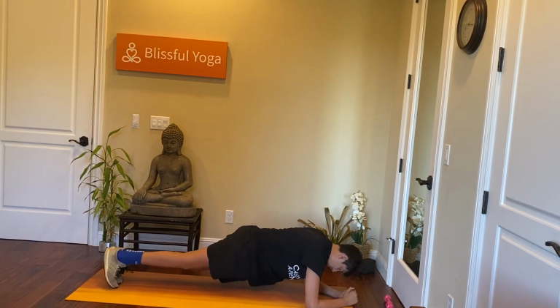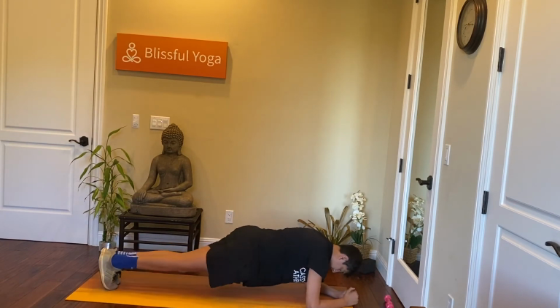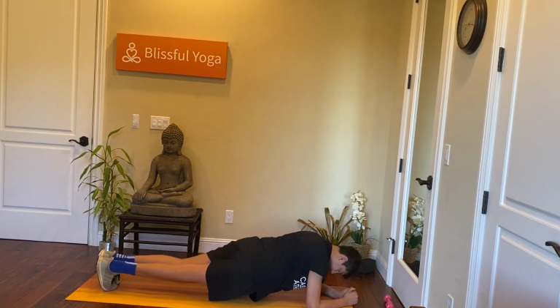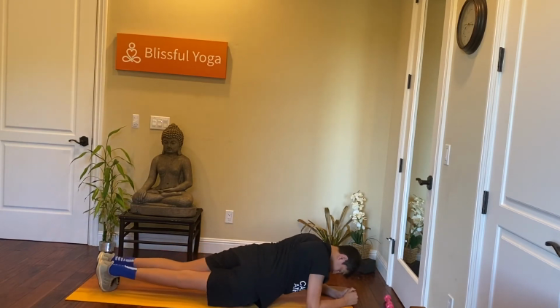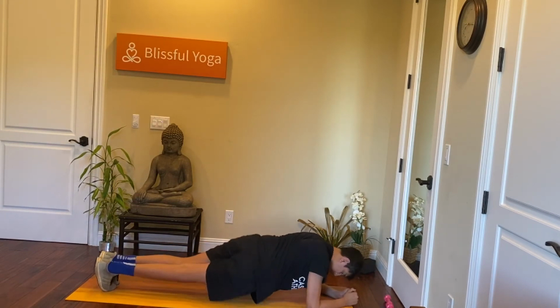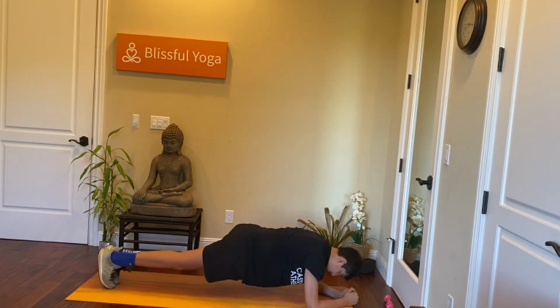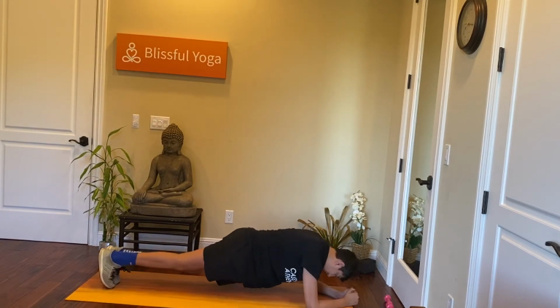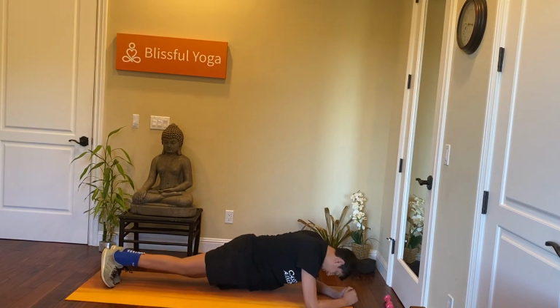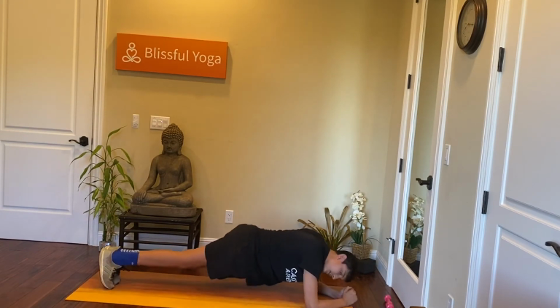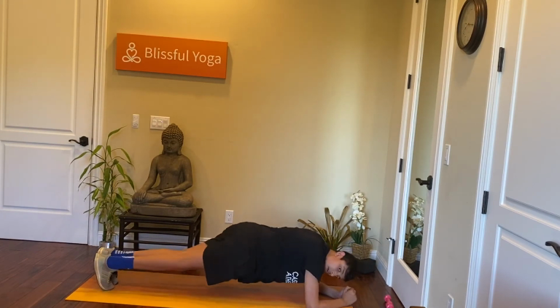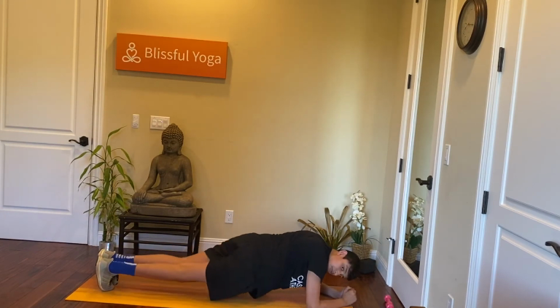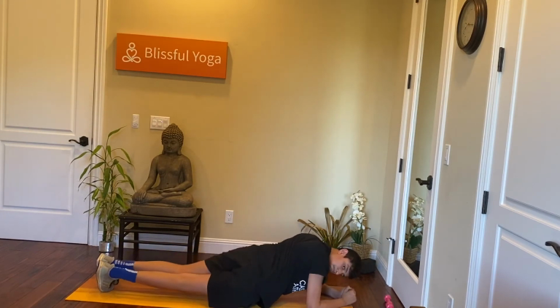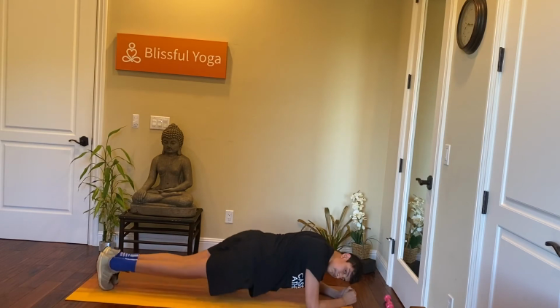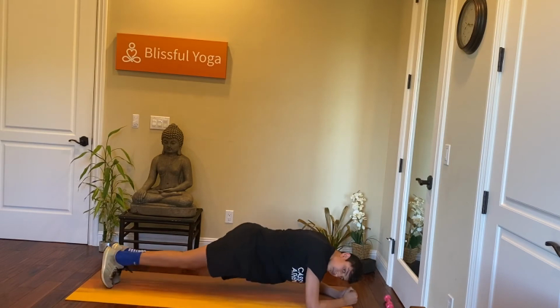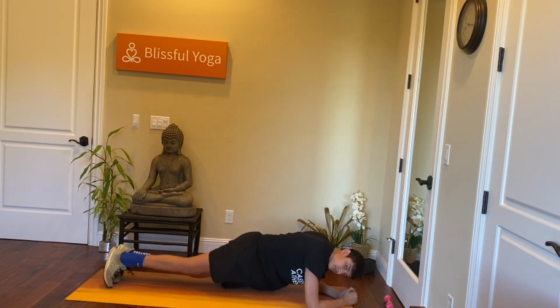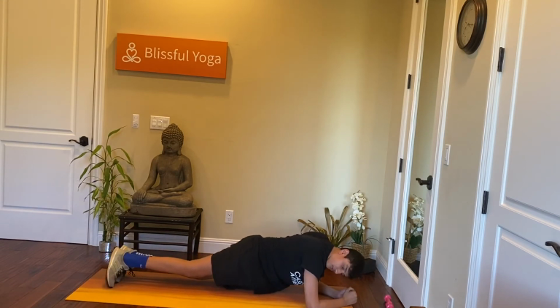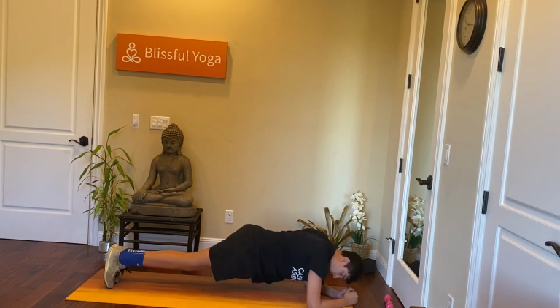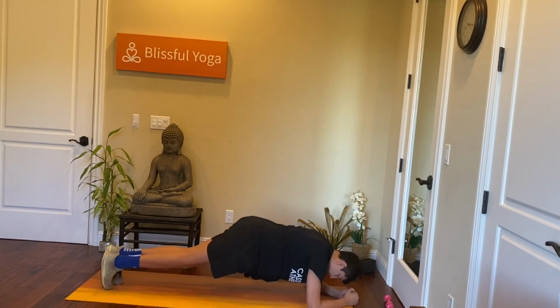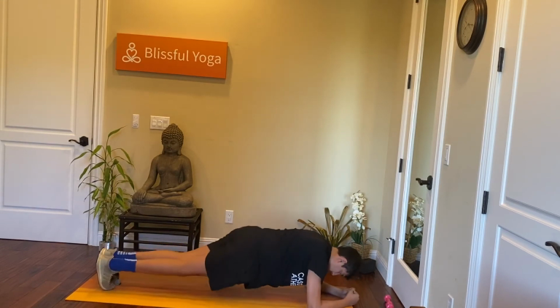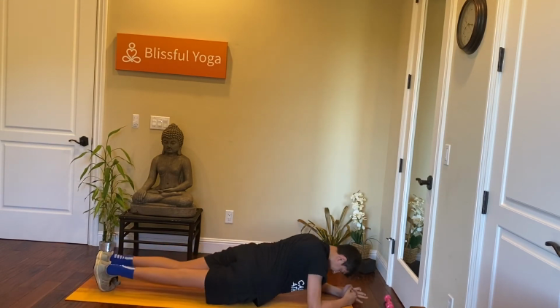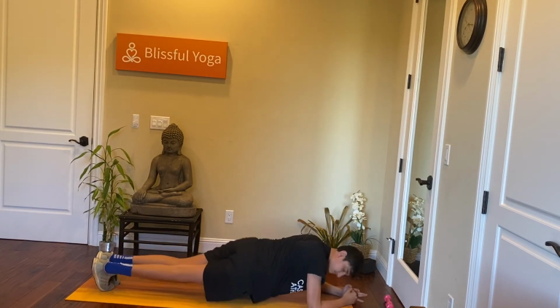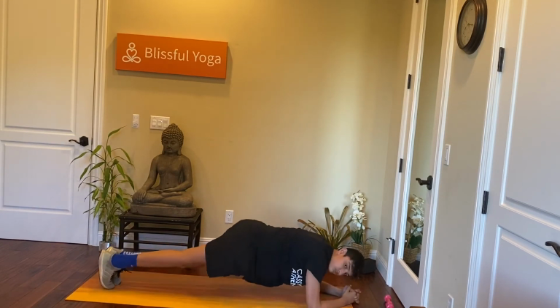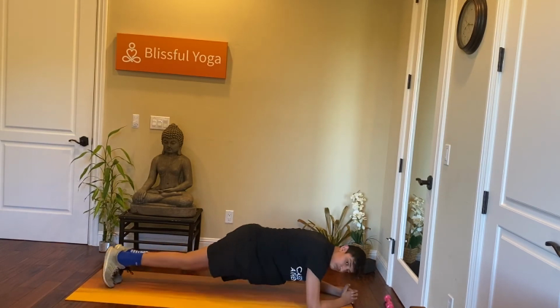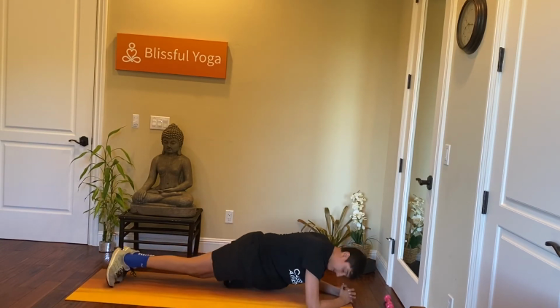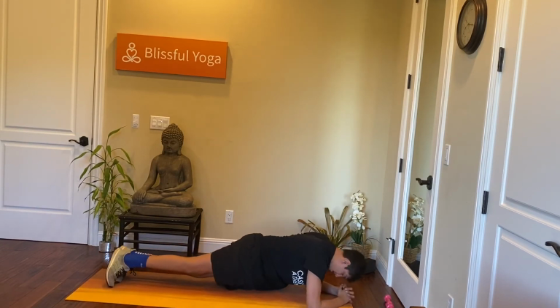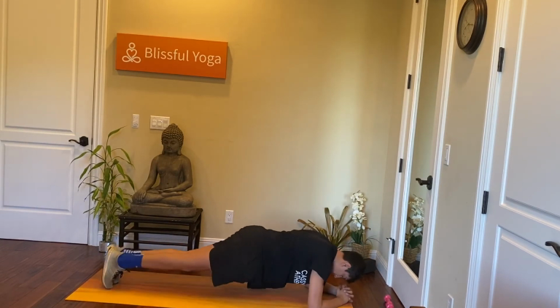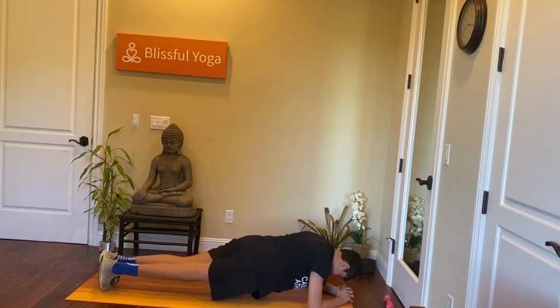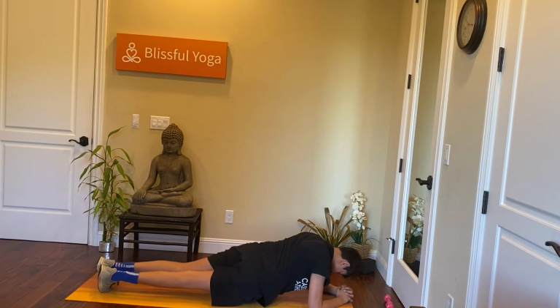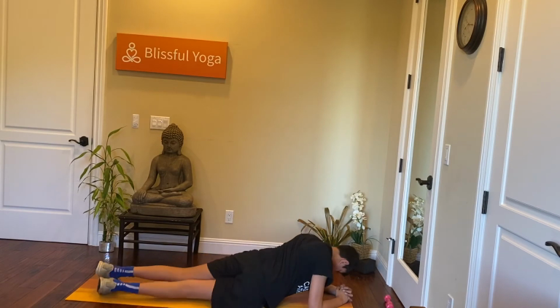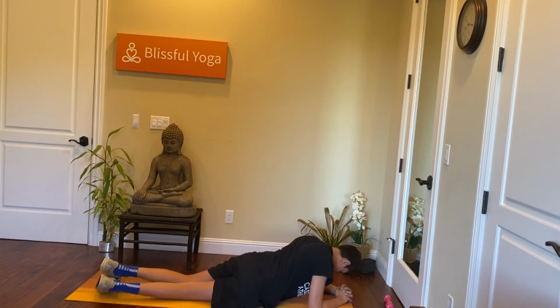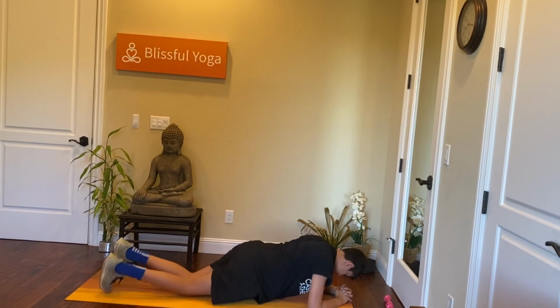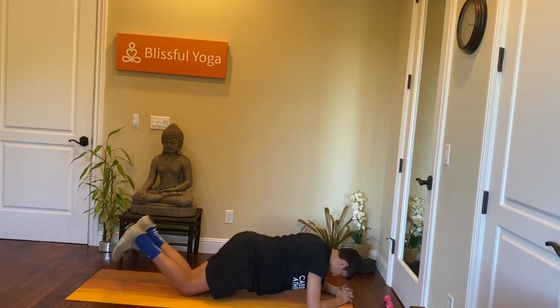You should feel that stretch. Three, two, one. And rest.